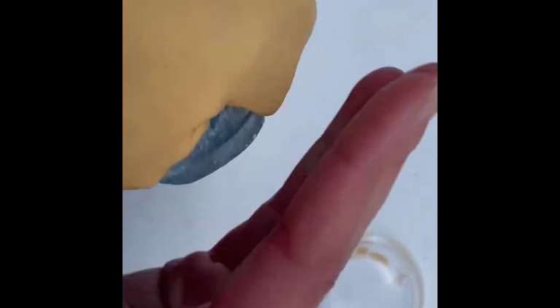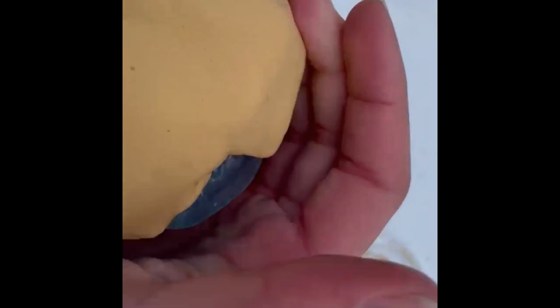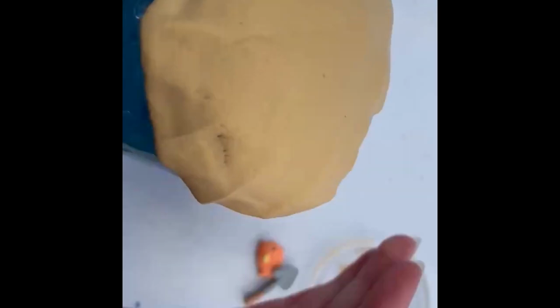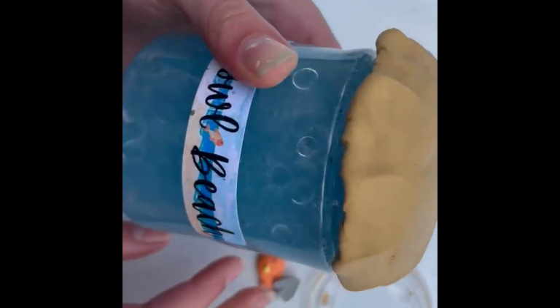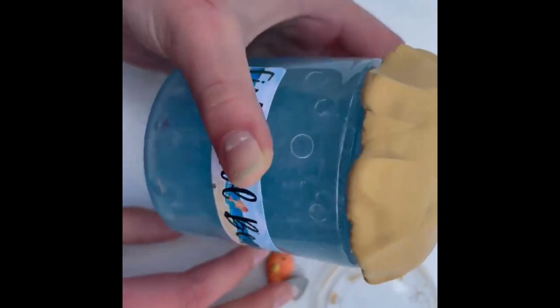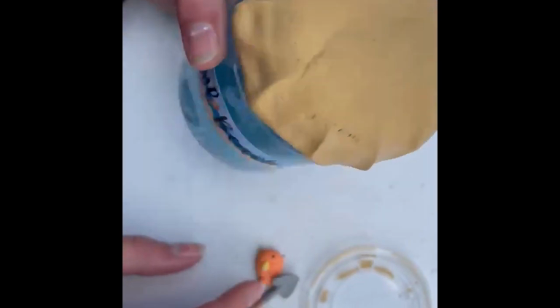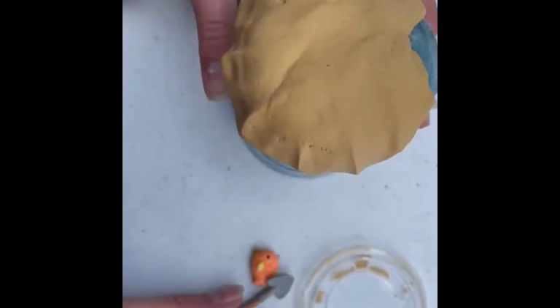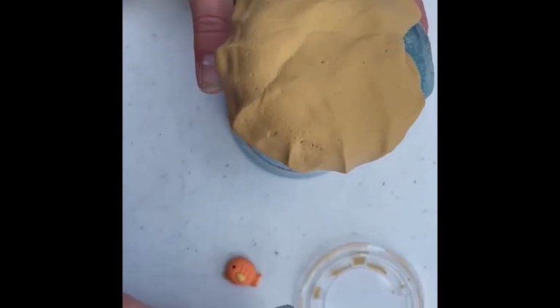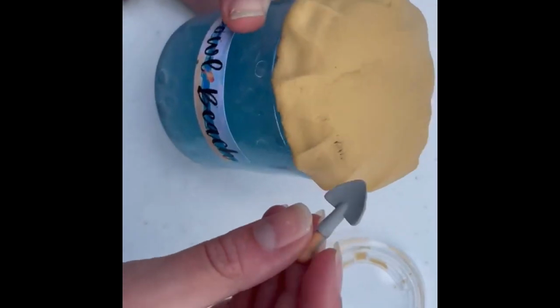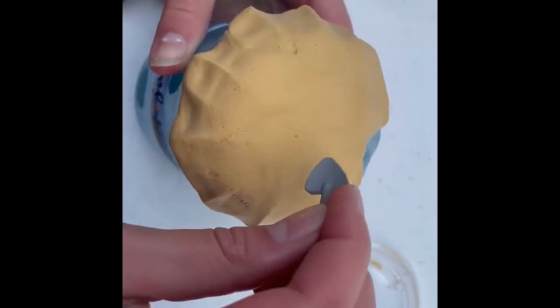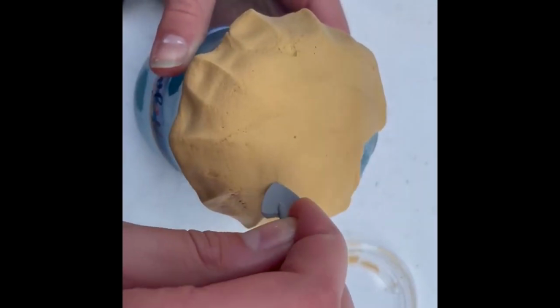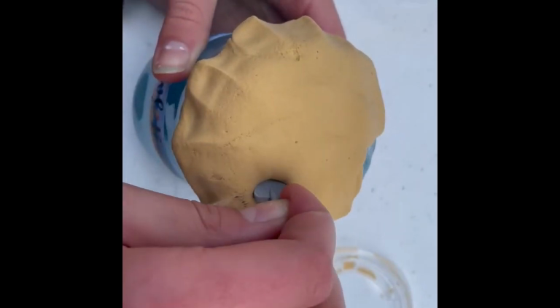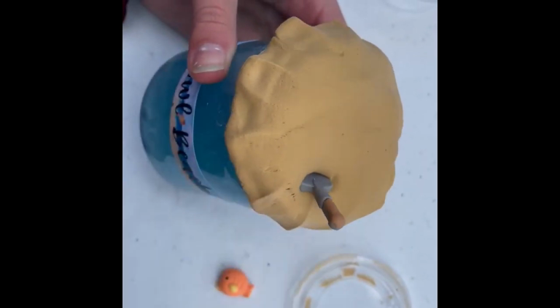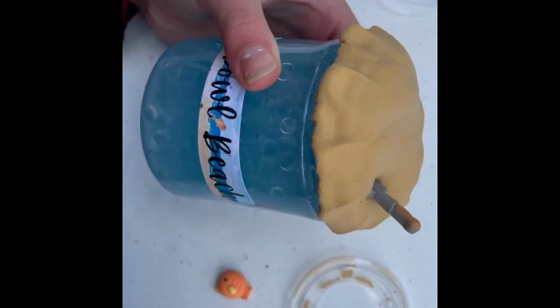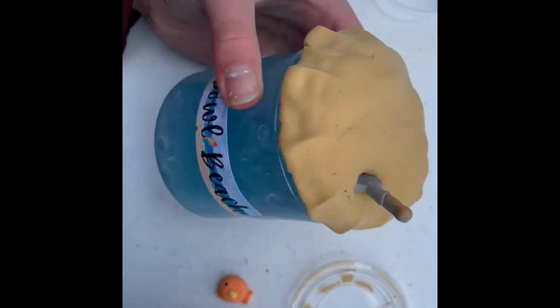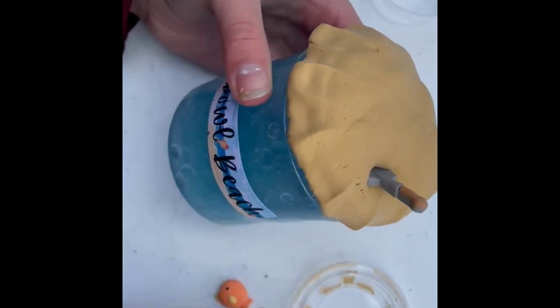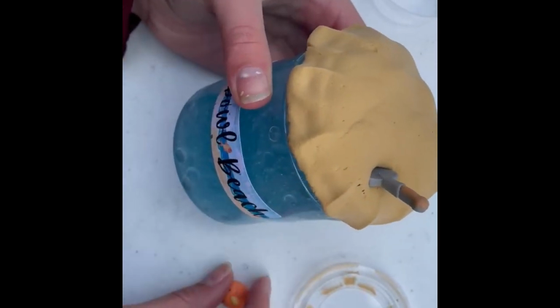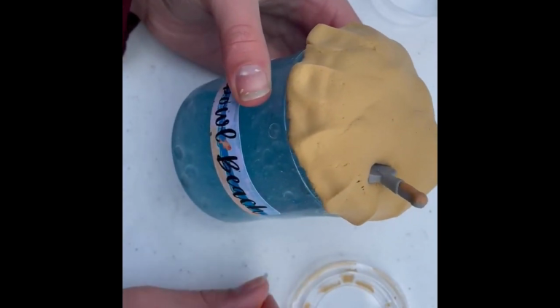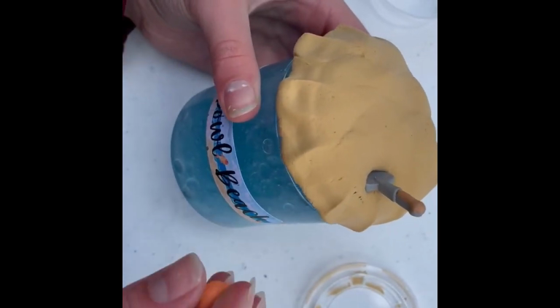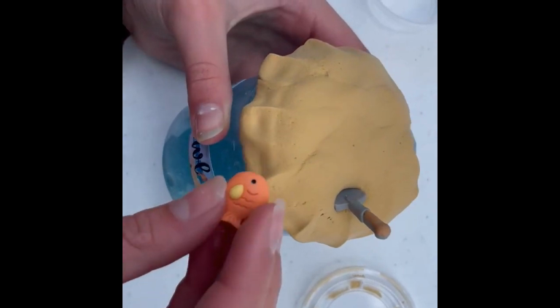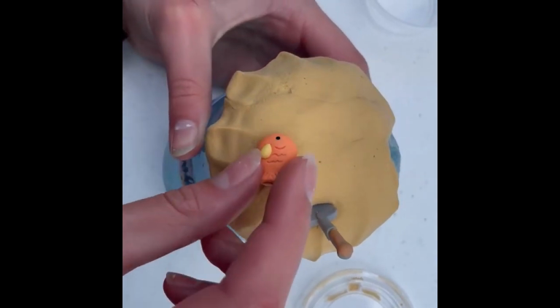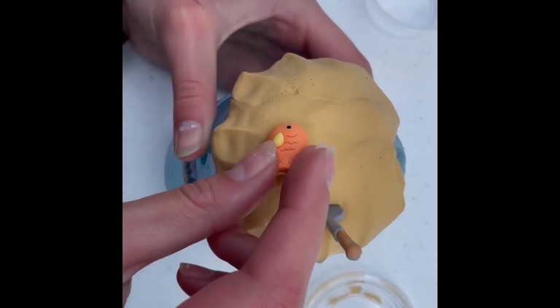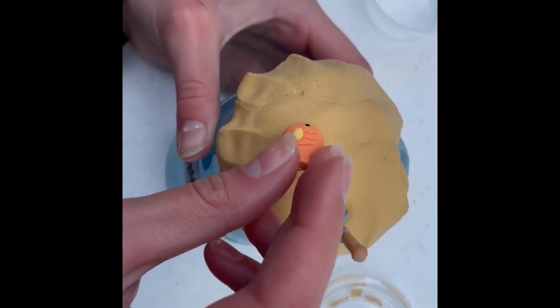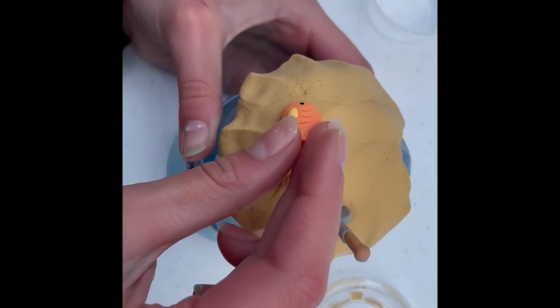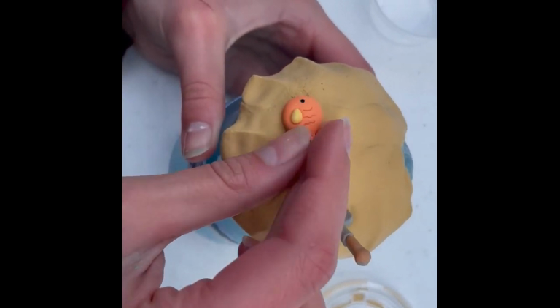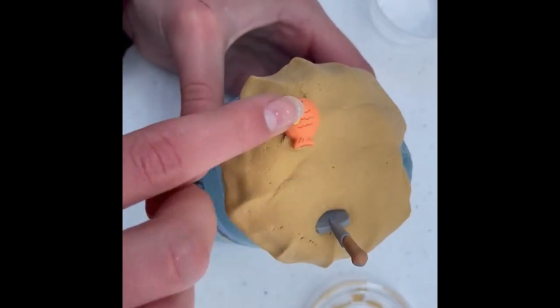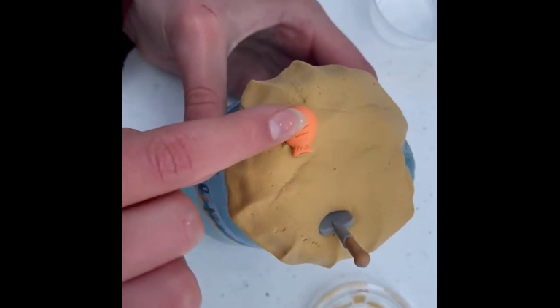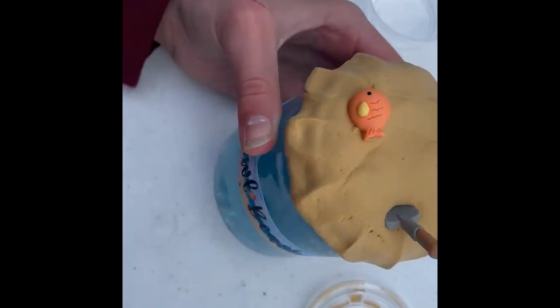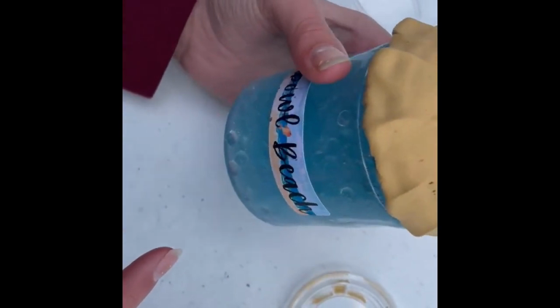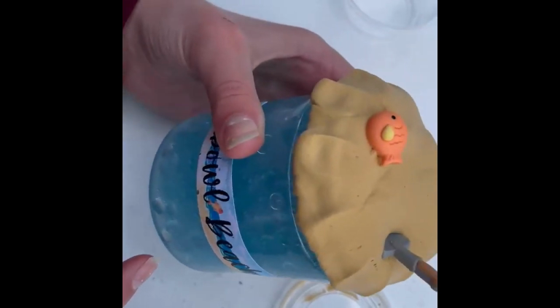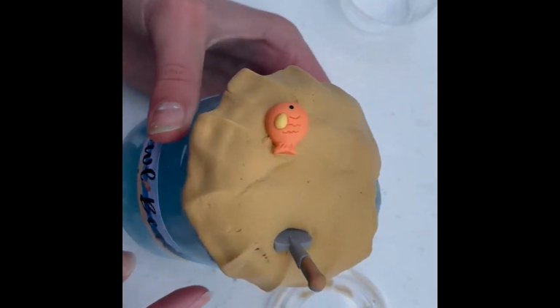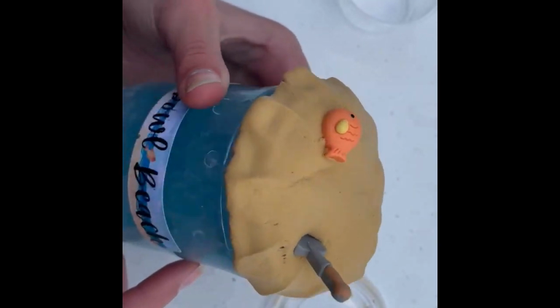You can kind of play with the shovel if you would like with the fake sand. Here it is right now — it's super cute. And then here is the fish charm. You can put it inside the blue part or you can just put it on top like I'm doing.